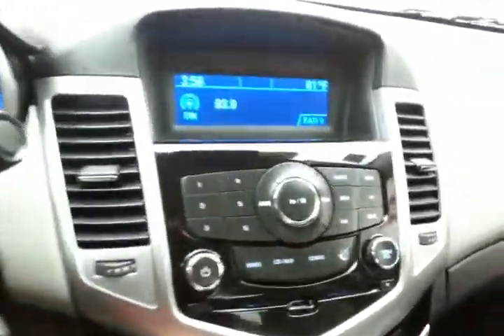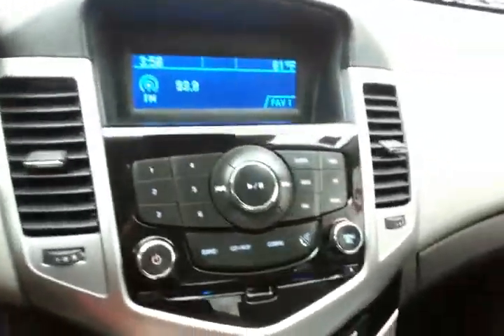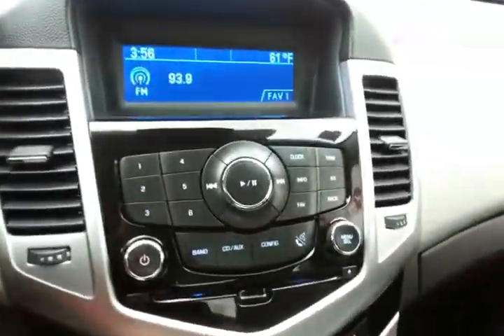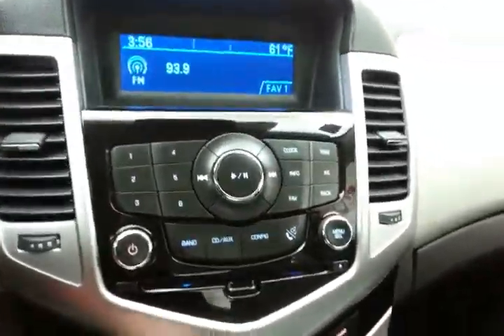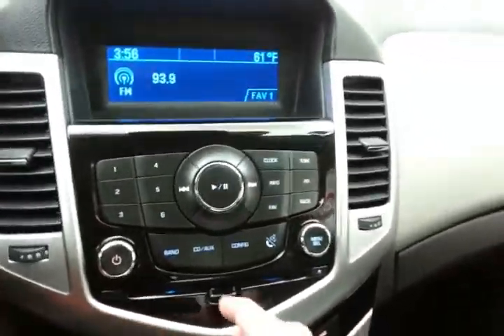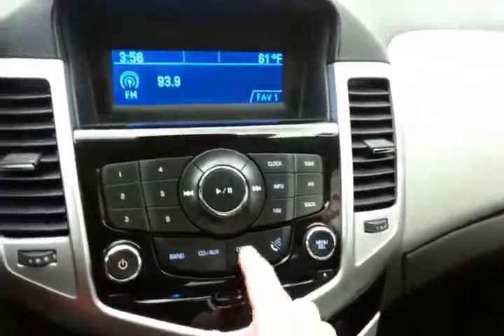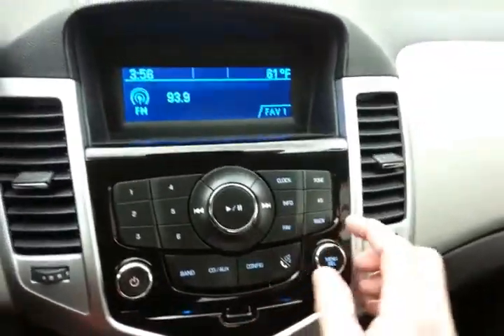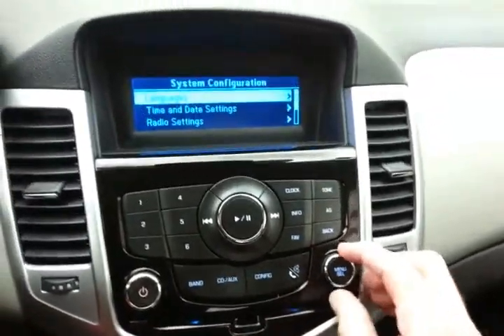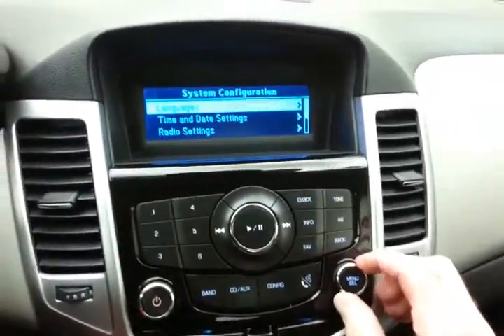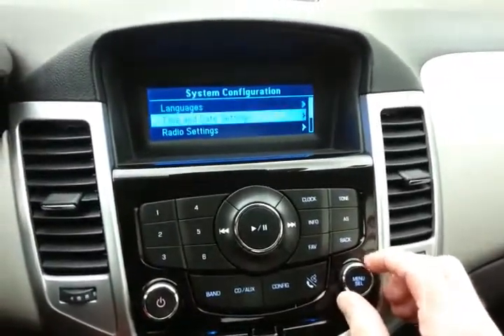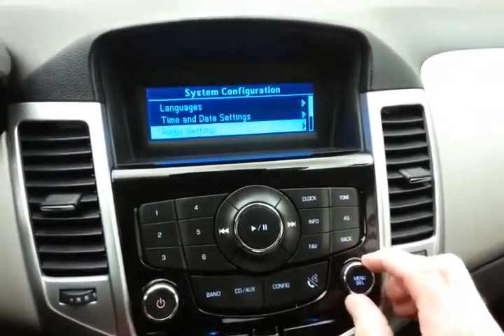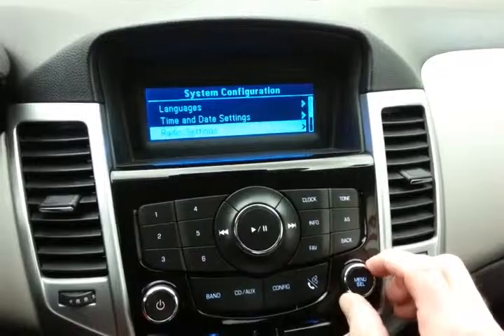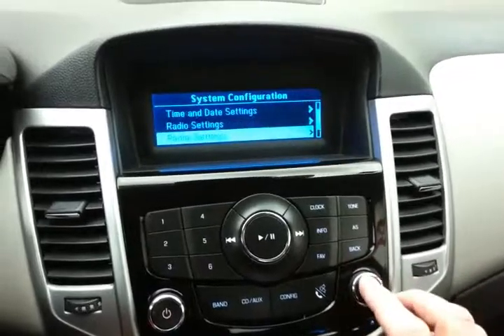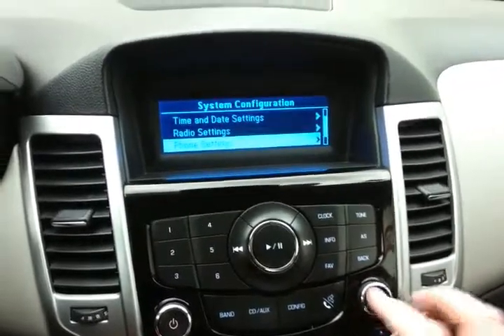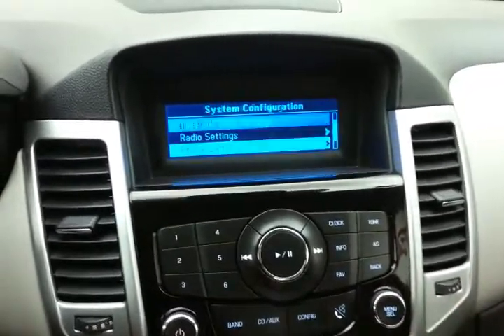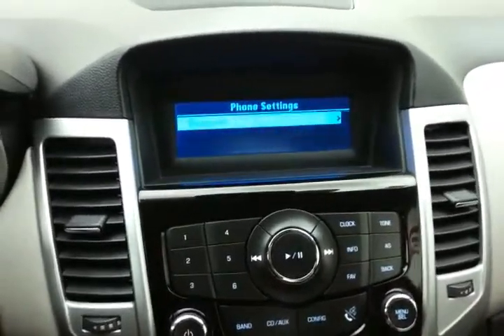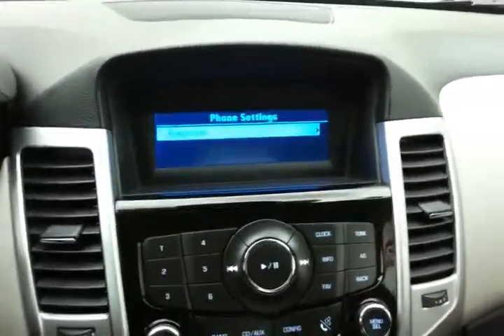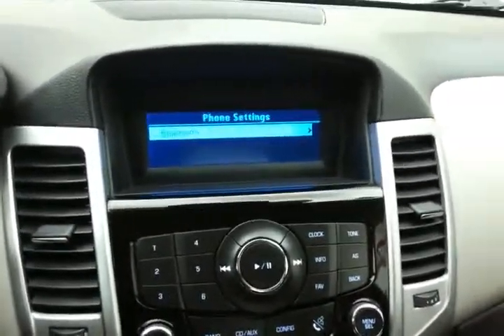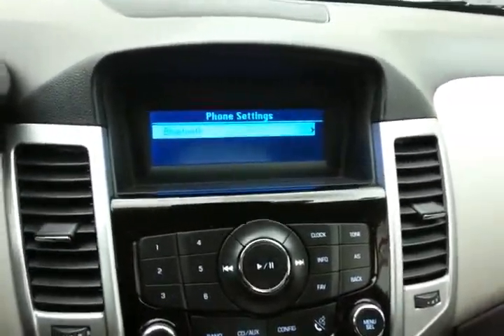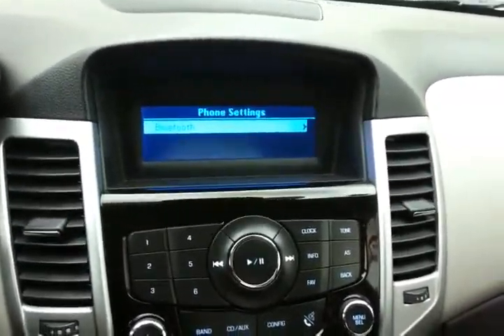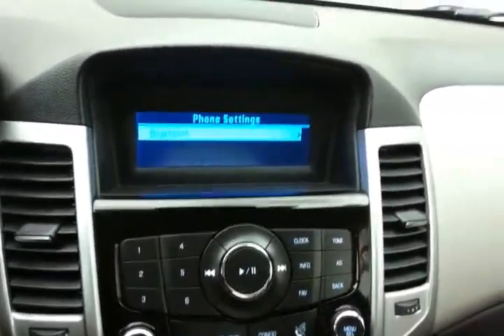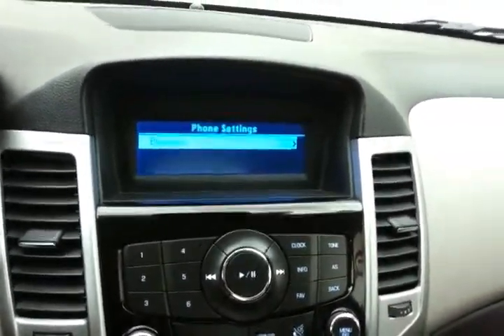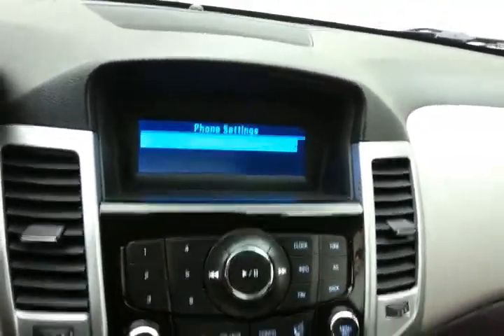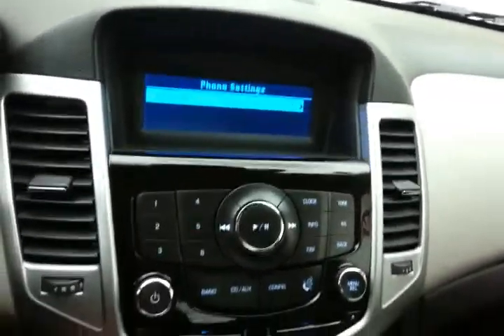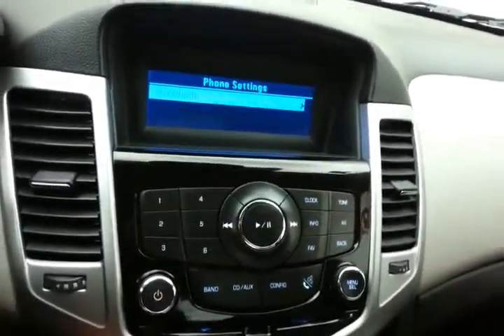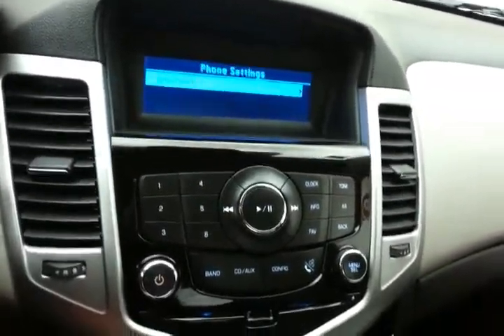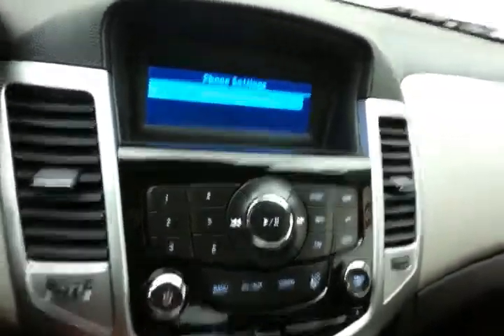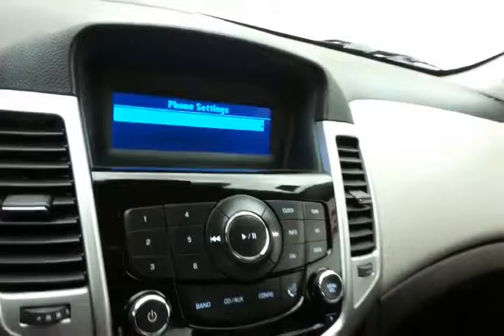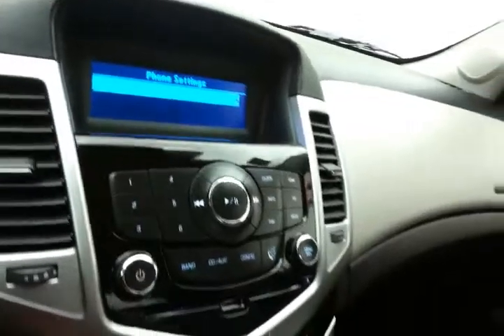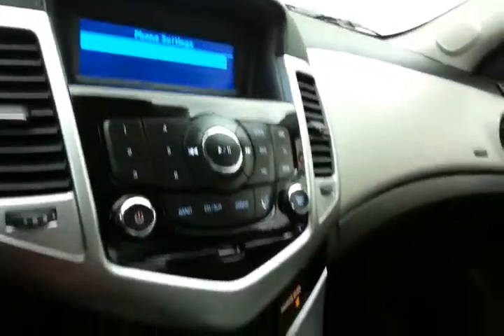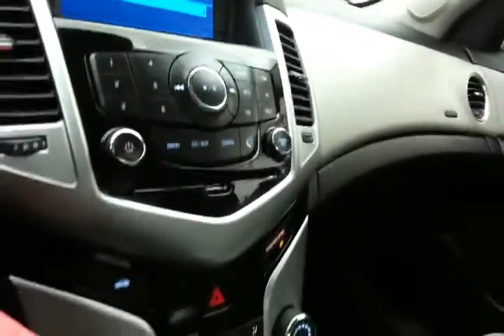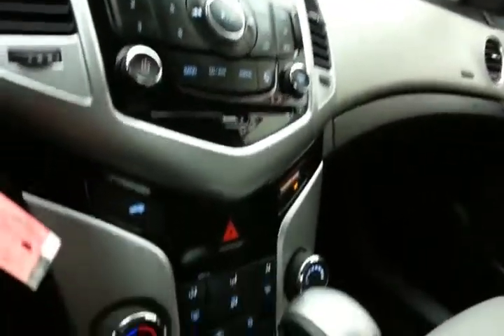Radio and CD player with Bluetooth connectivity for hands-free phone use or to connect to other Bluetooth-enabled devices — great for wireless music streaming.